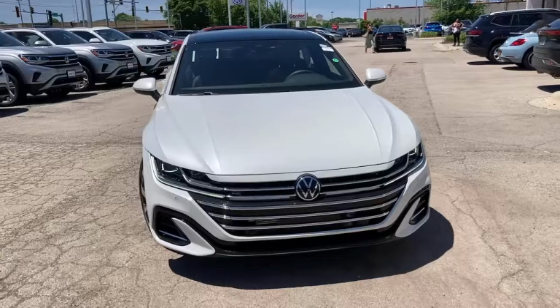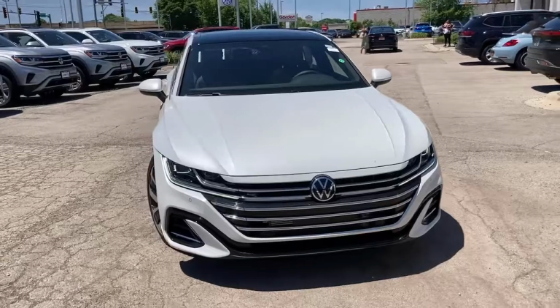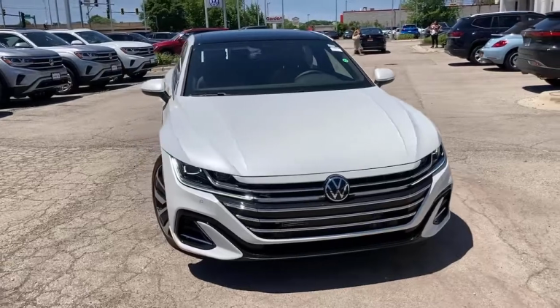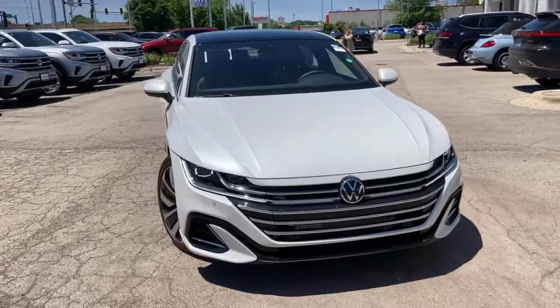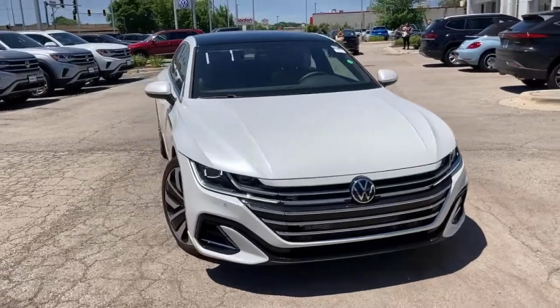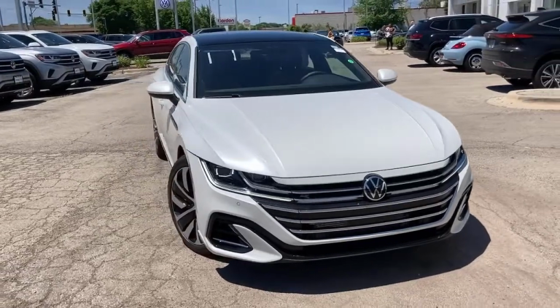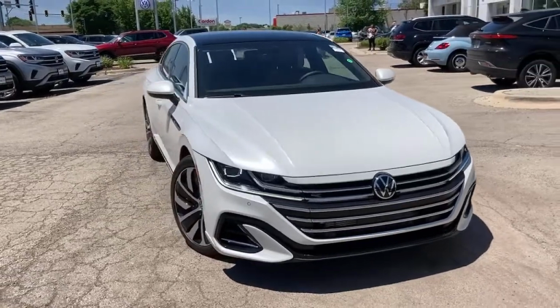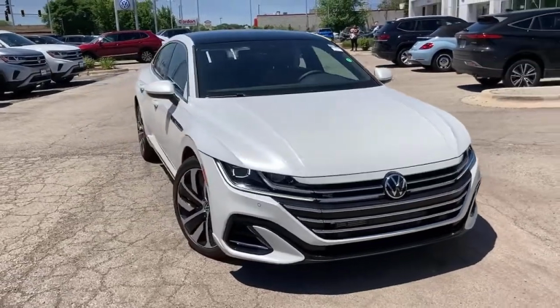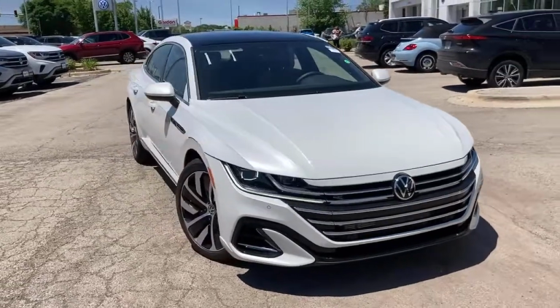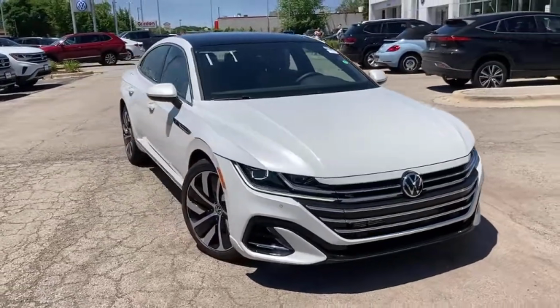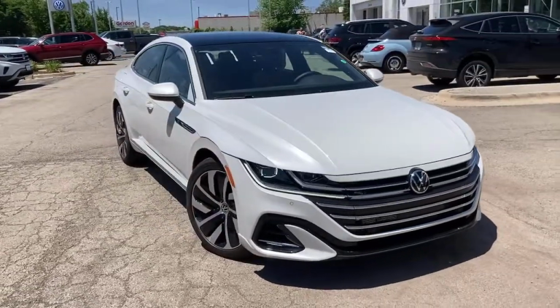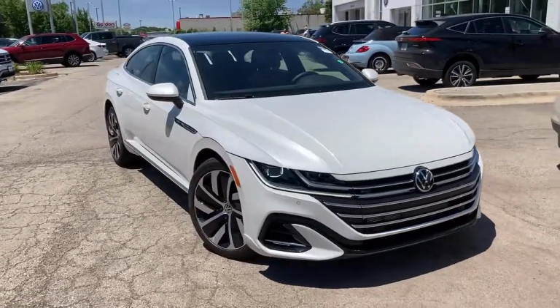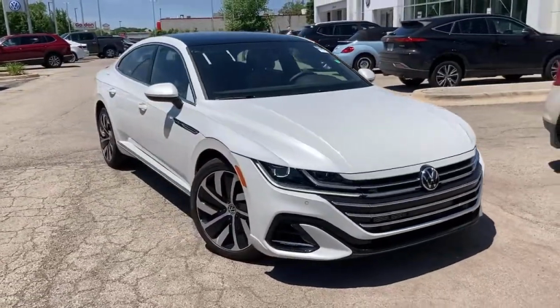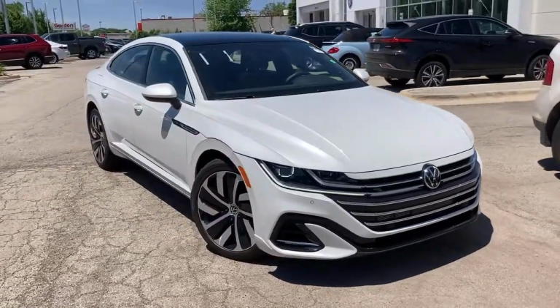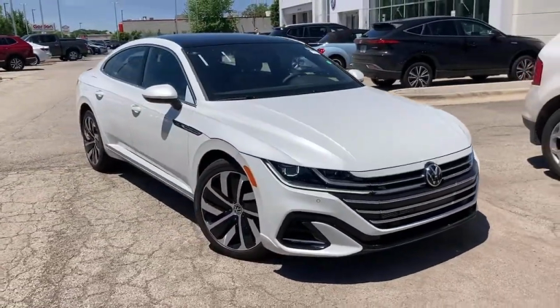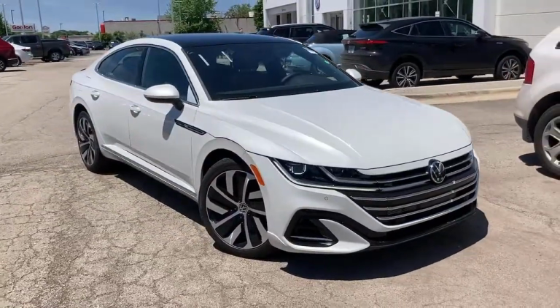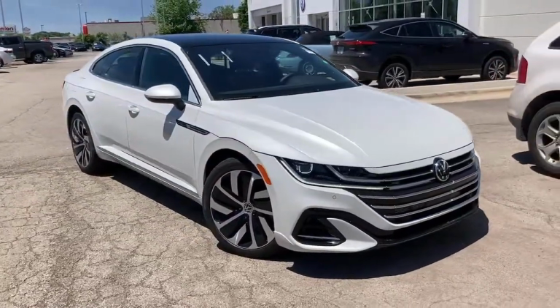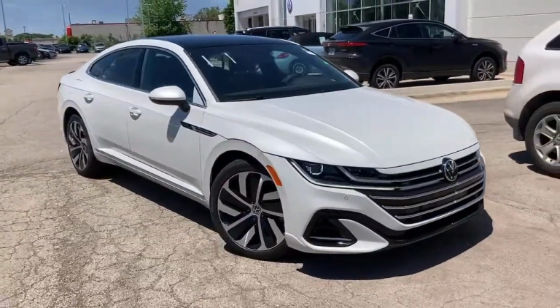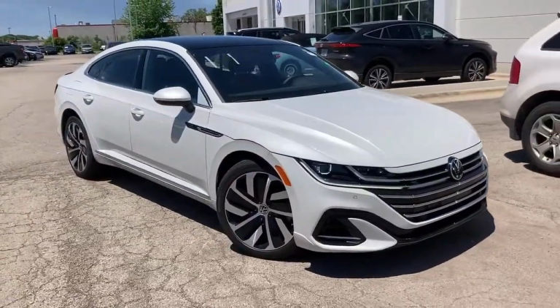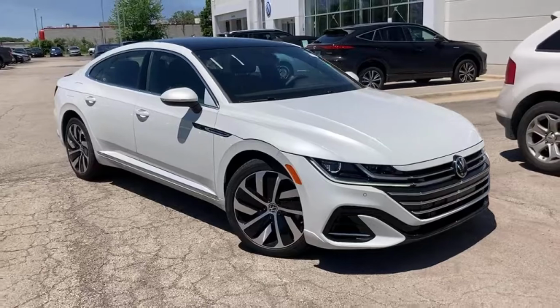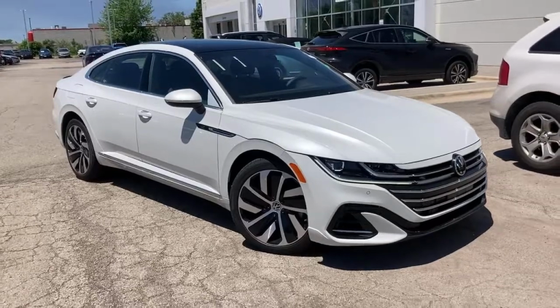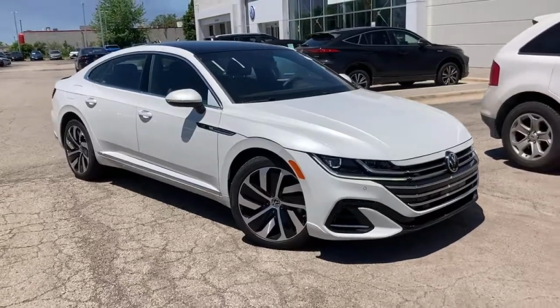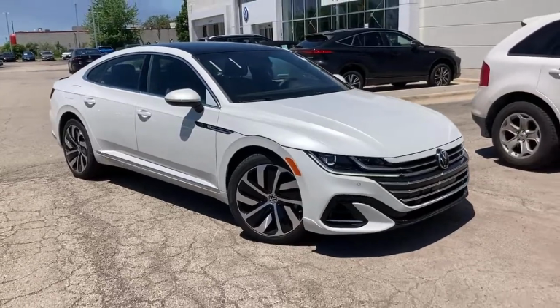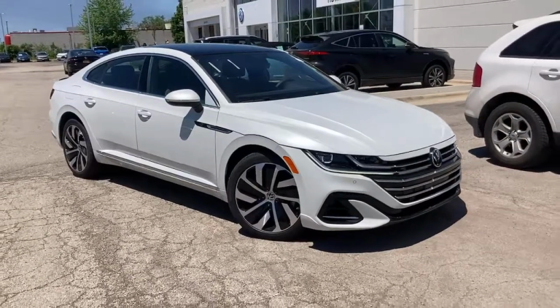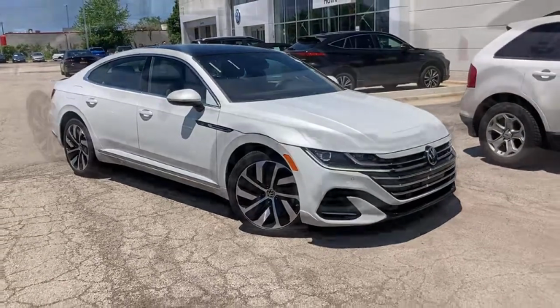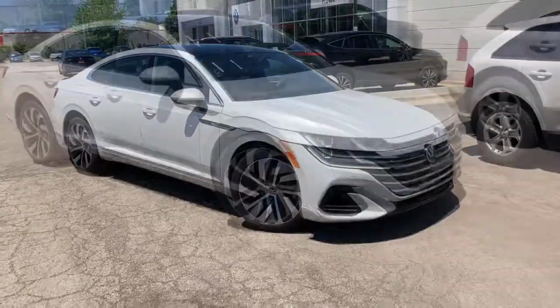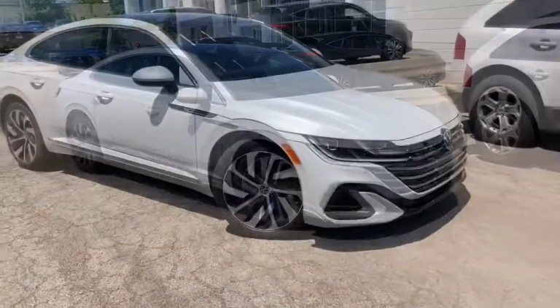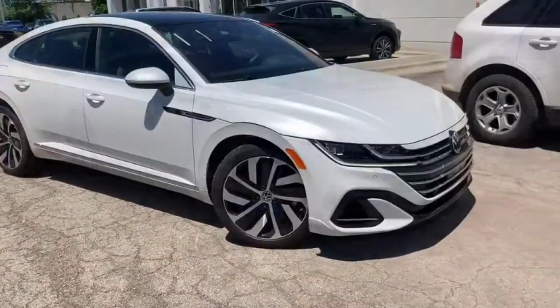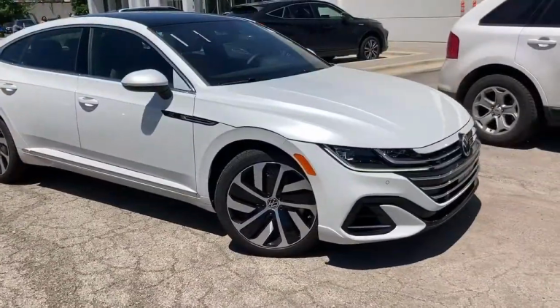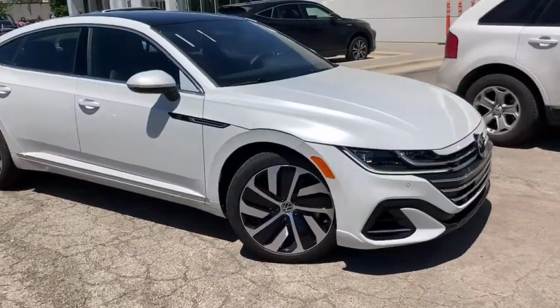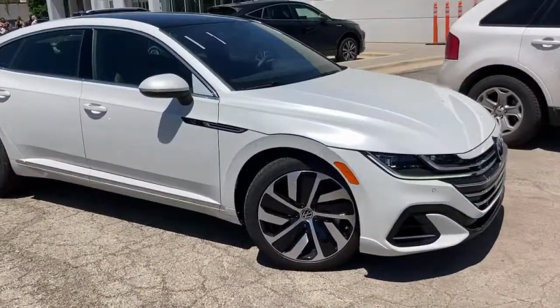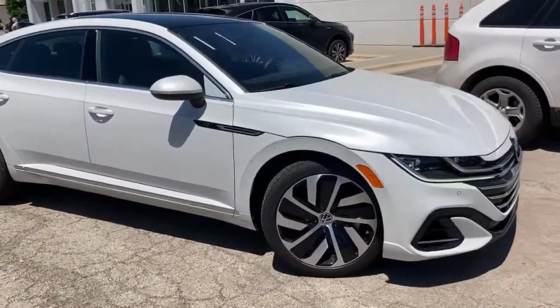Here is a wonderful 2021 Volkswagen Arteon. This sleek and spacious Arteon is so easy to love.